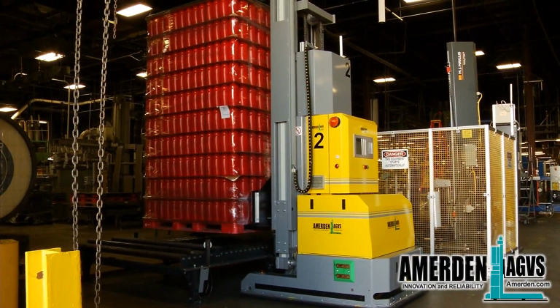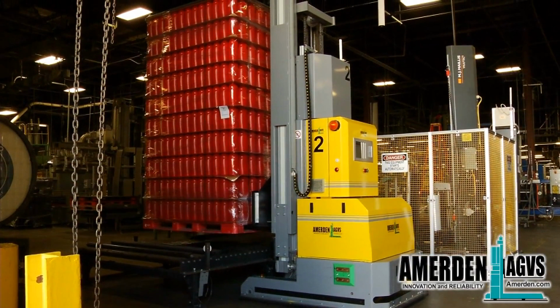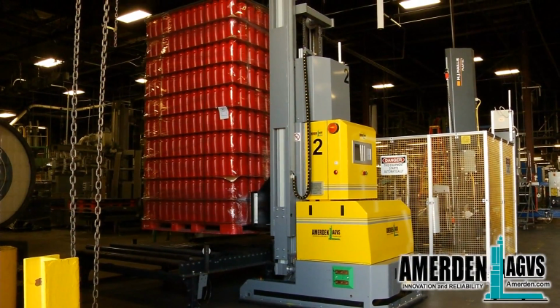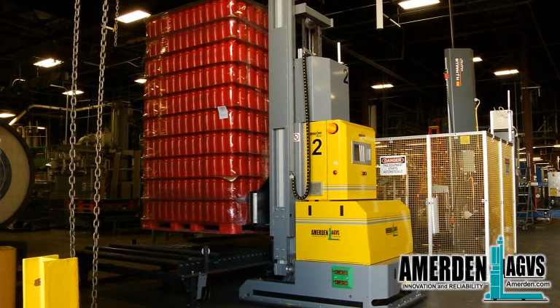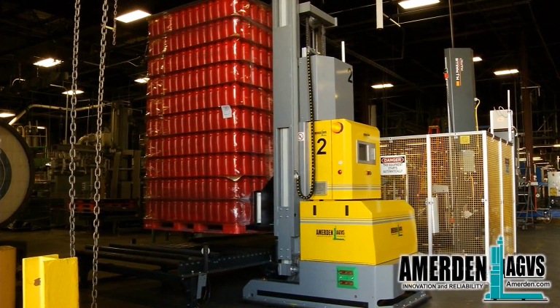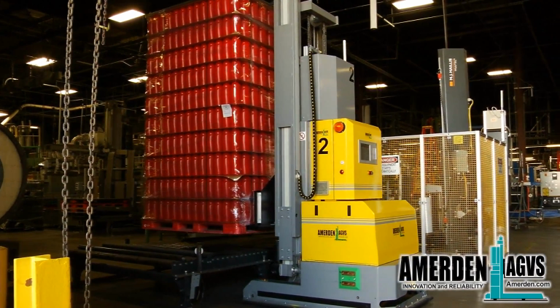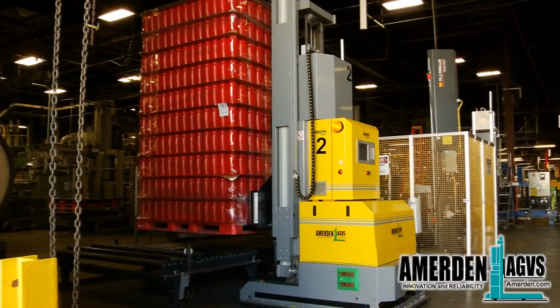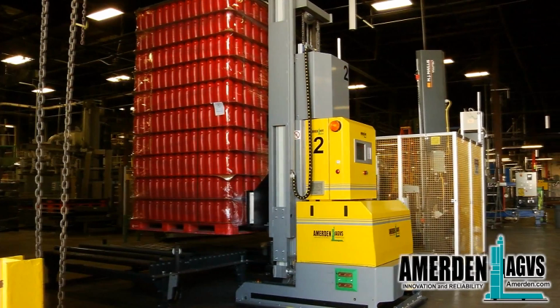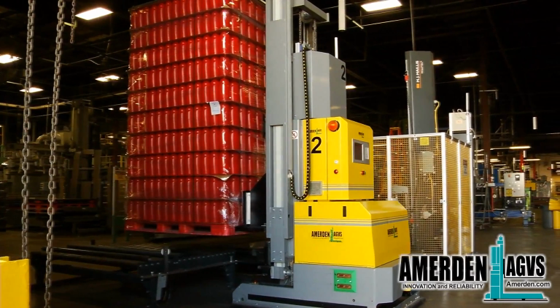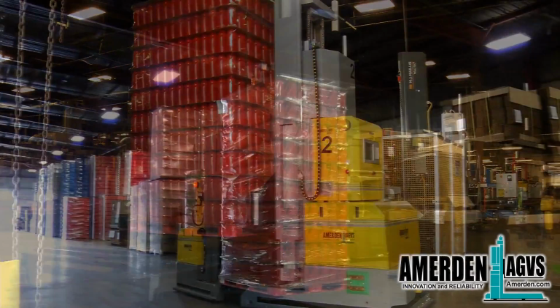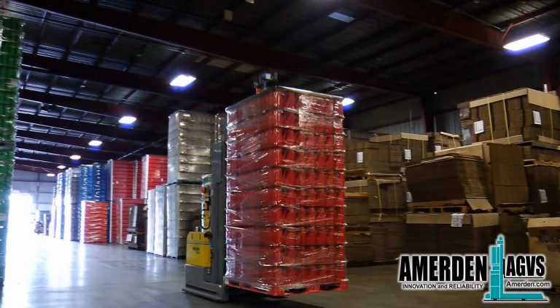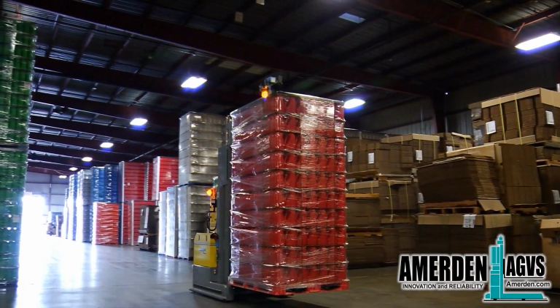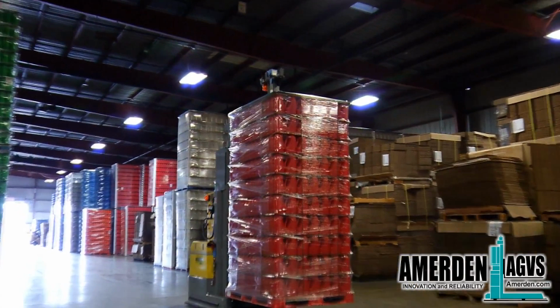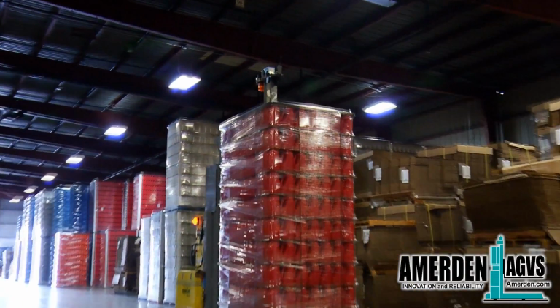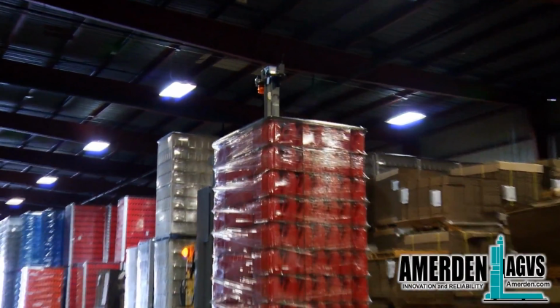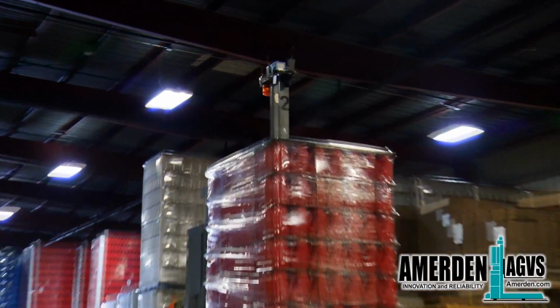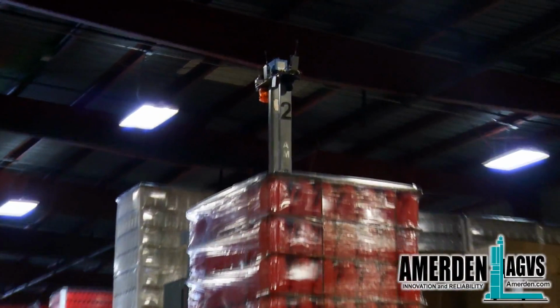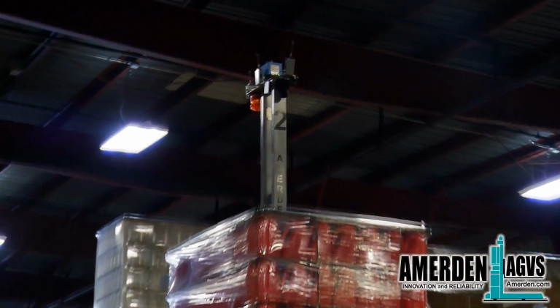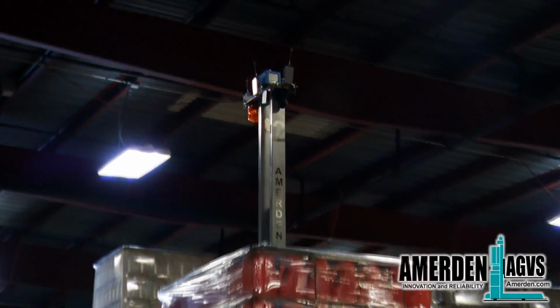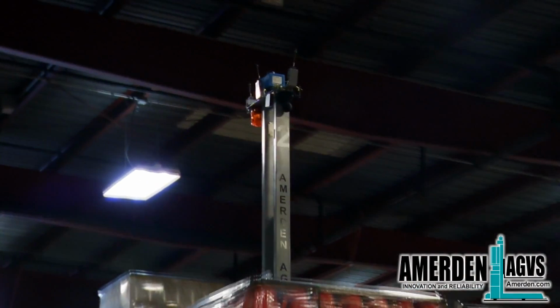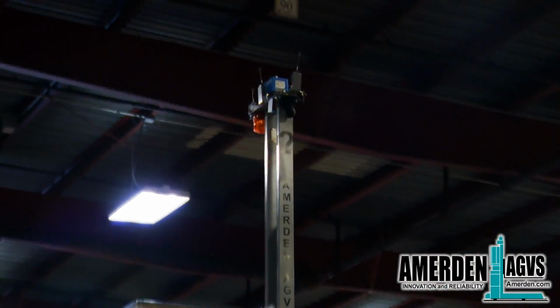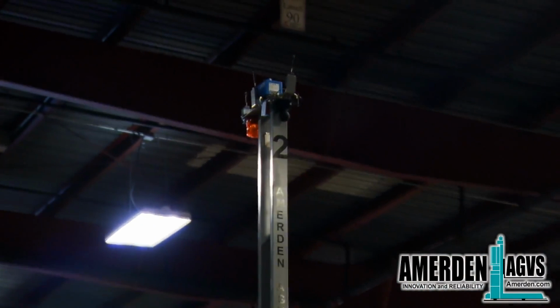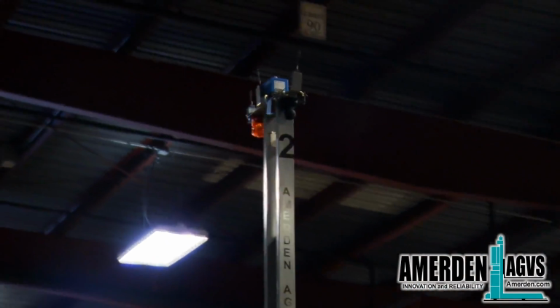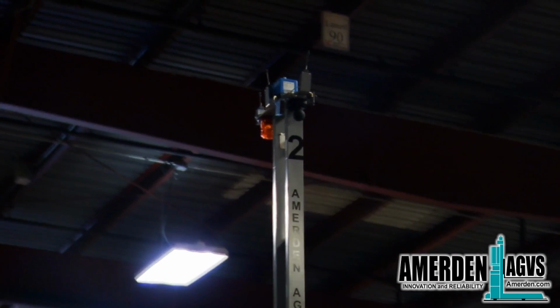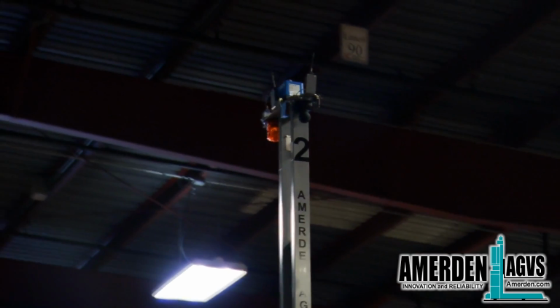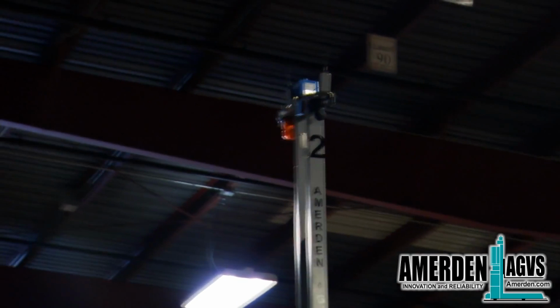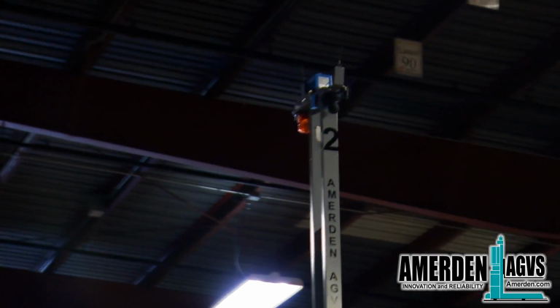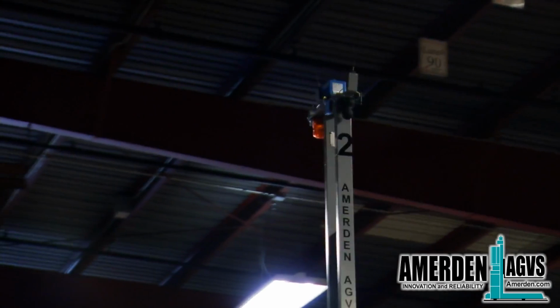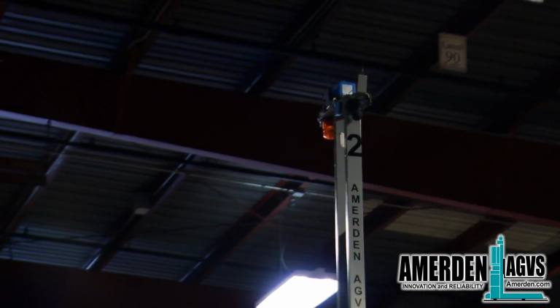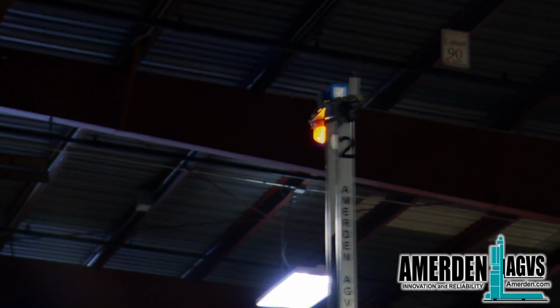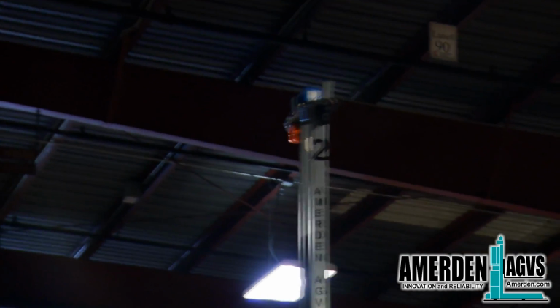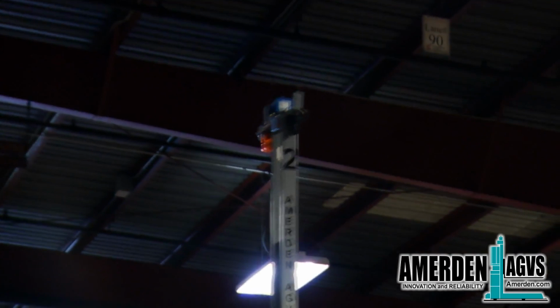Once picked, the AGV takes the load to an open space warehouse and stacks them two high. The AGV has a moveable mast for the navigational laser scanner, which automatically rises above the loads when the AGV enters the warehouse area.